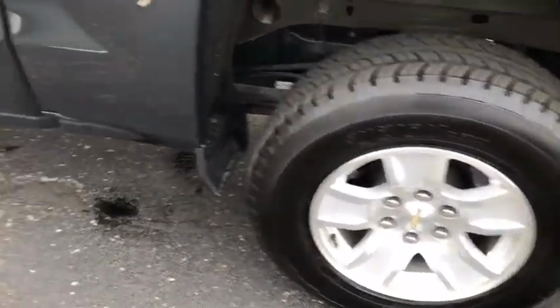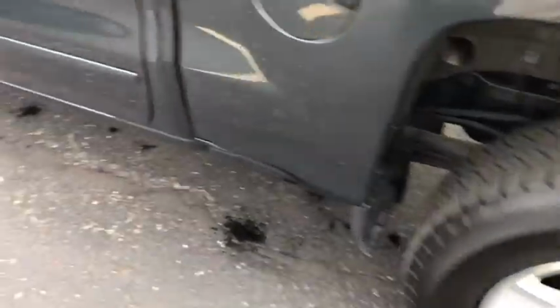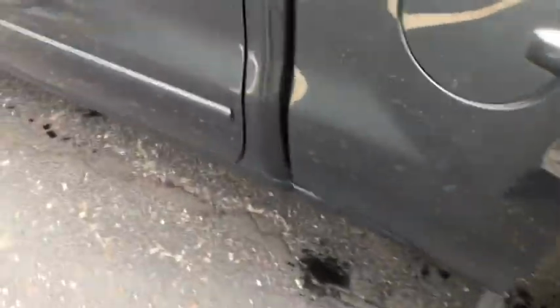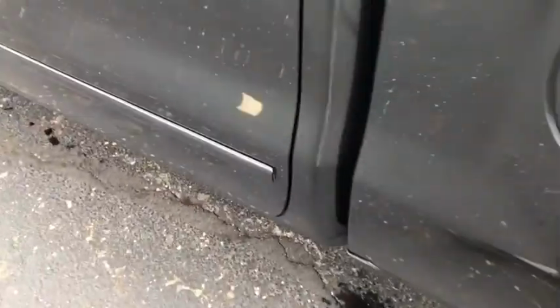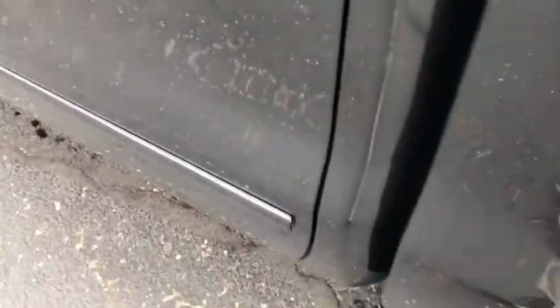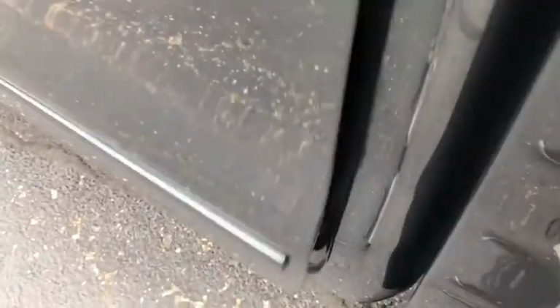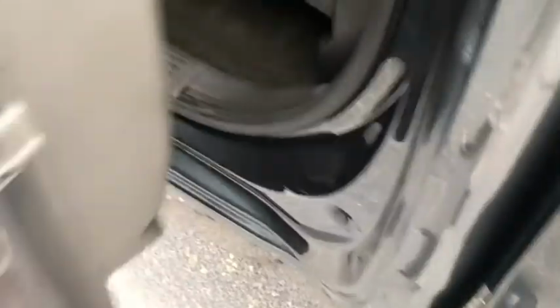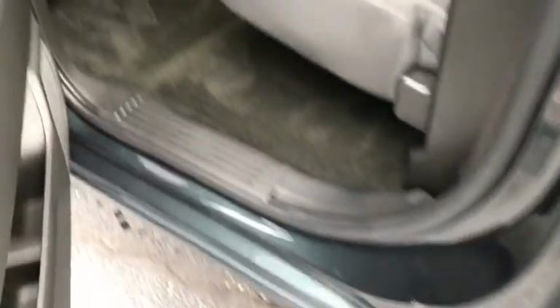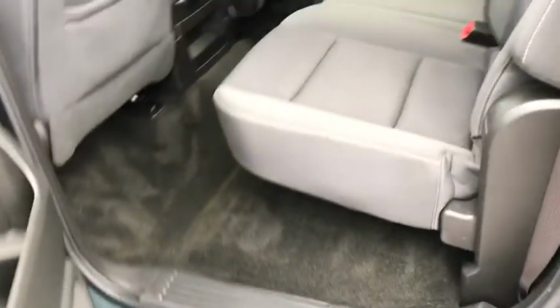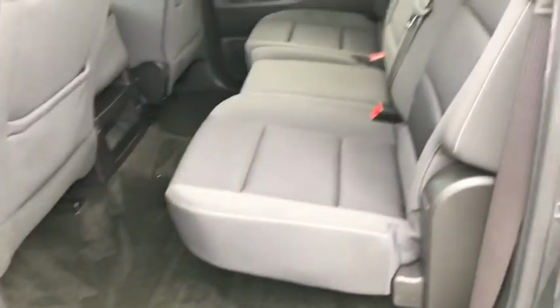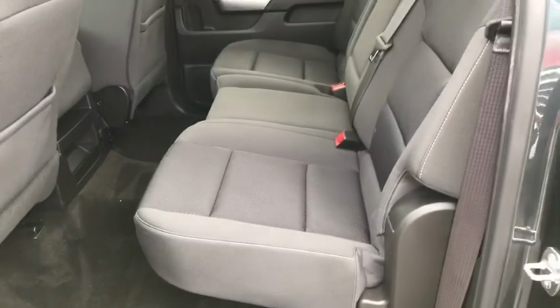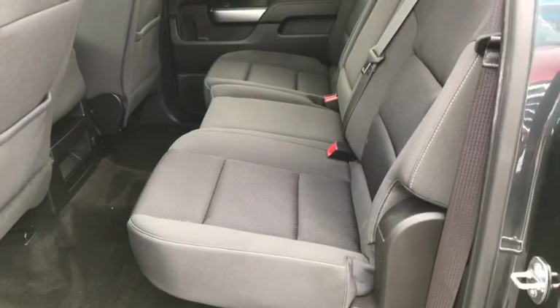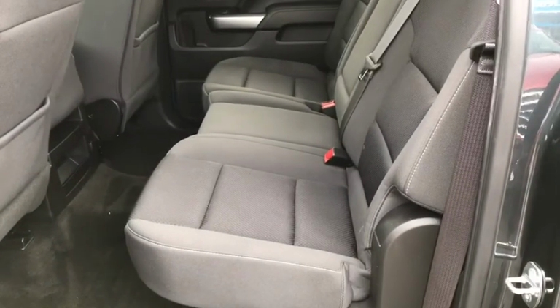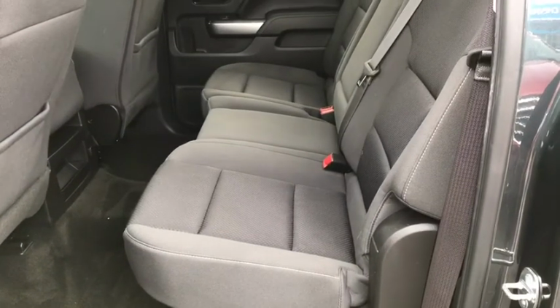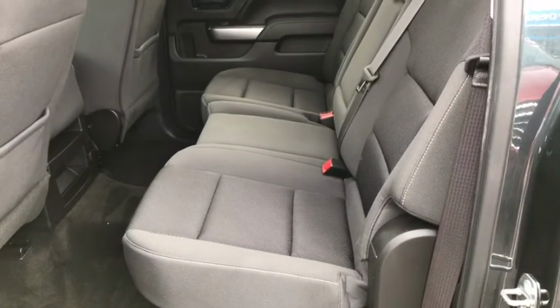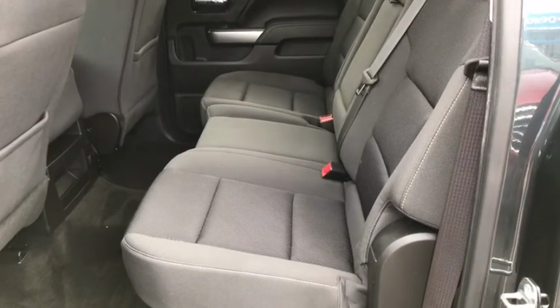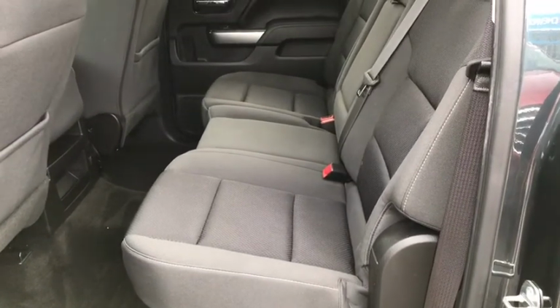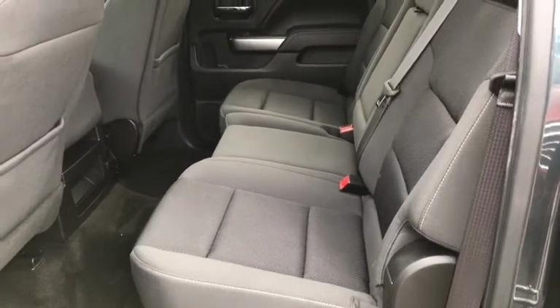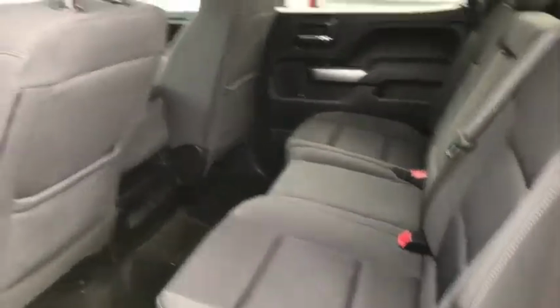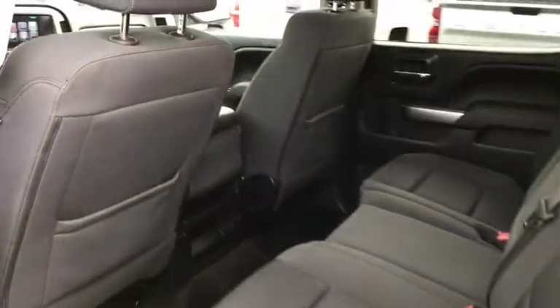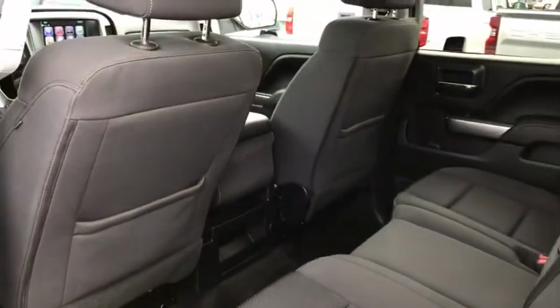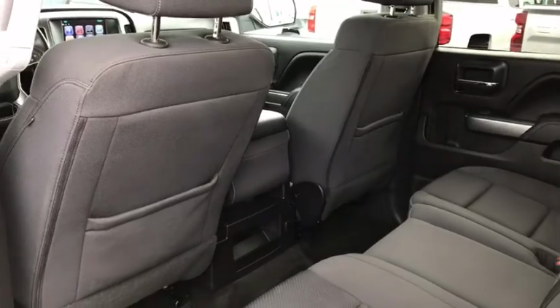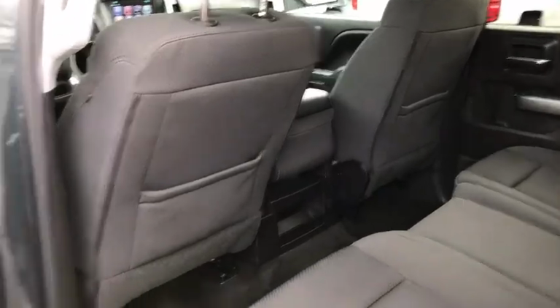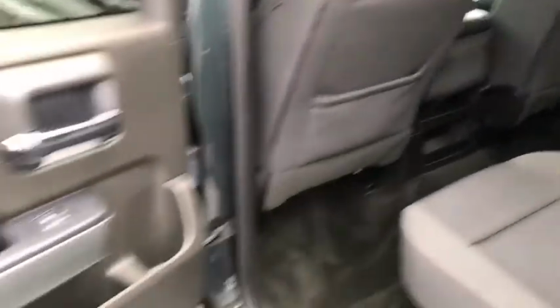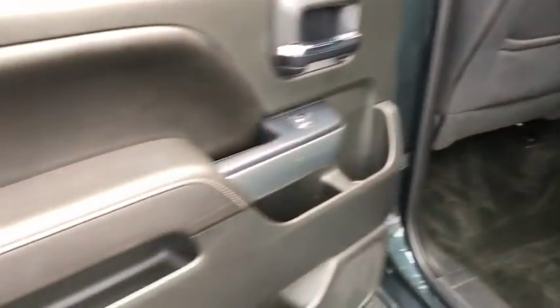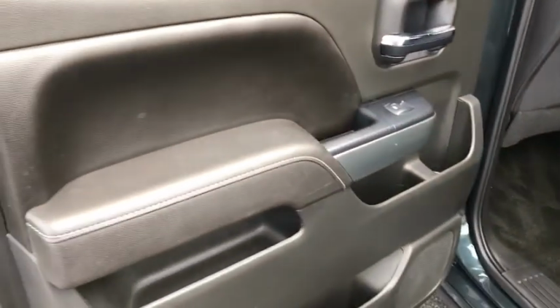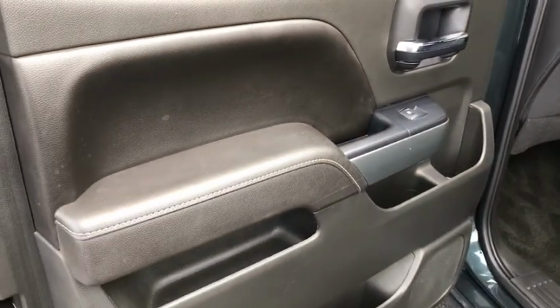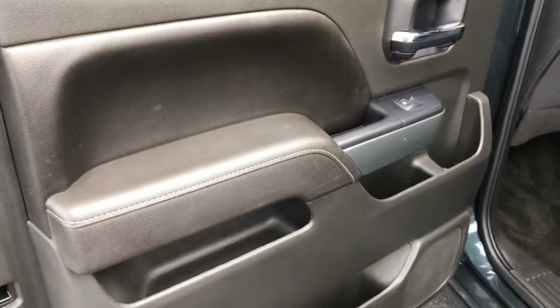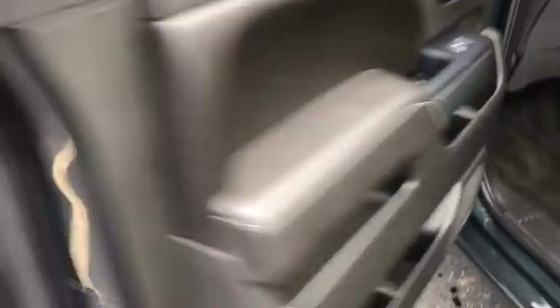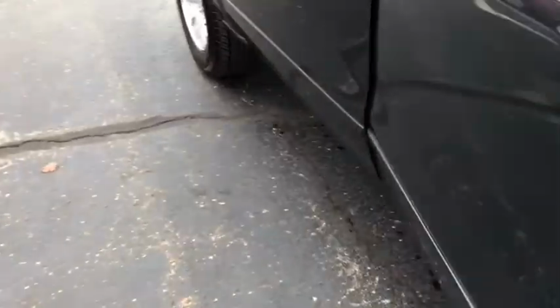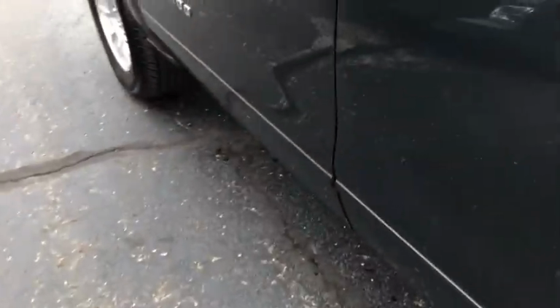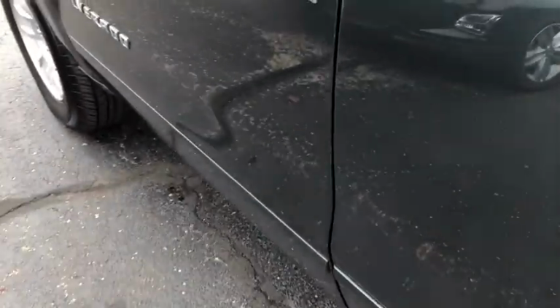Dual airbags, alloy wheels, power steering, four-wheel disc brakes, center armrest, electronic stability control, compass, CD player, power windows, trip computer.